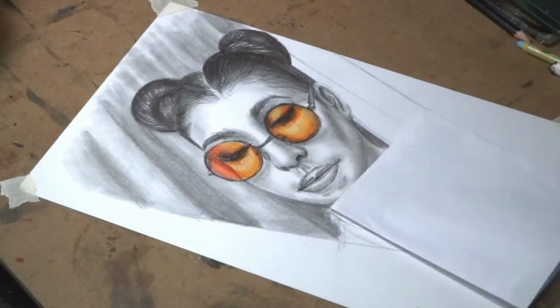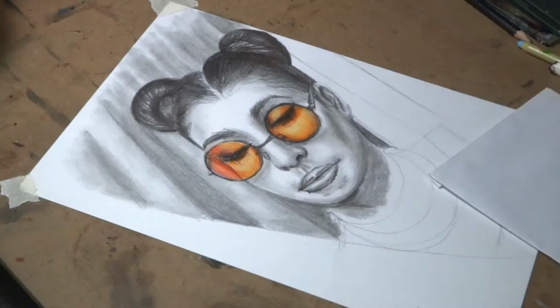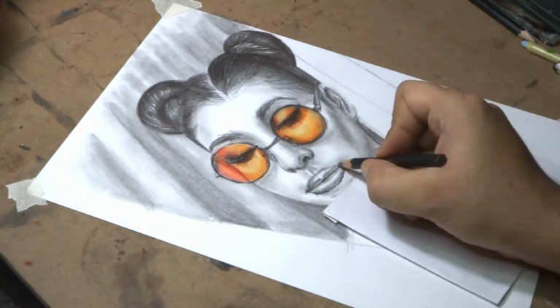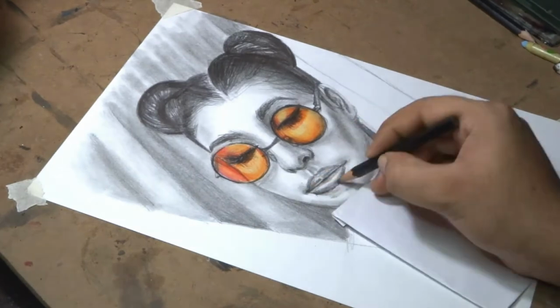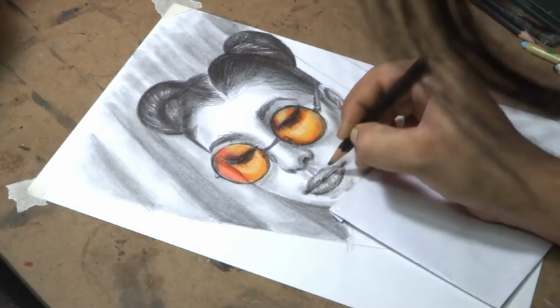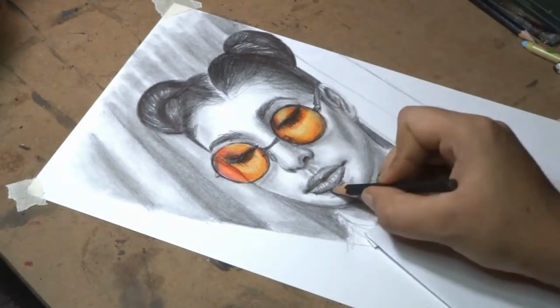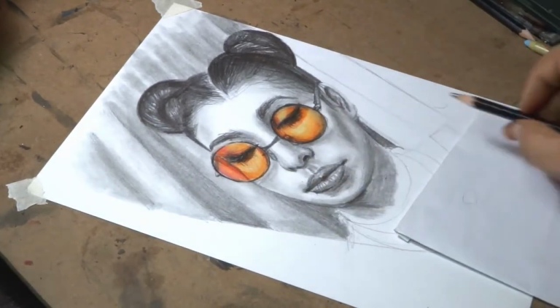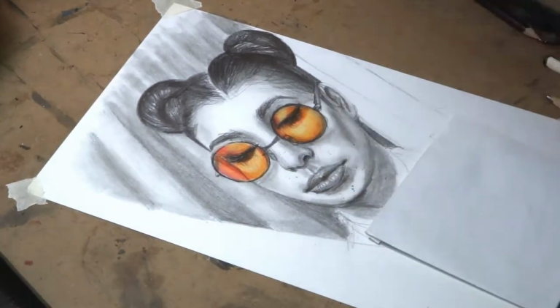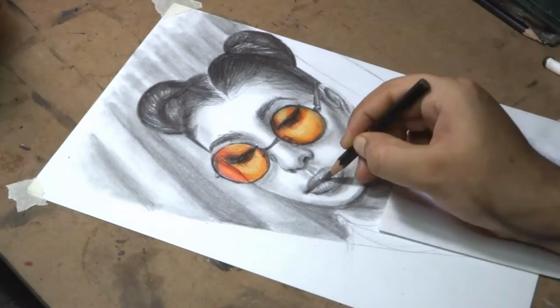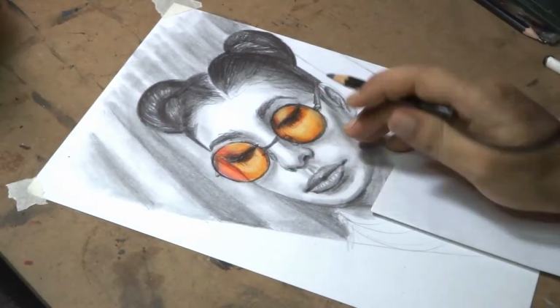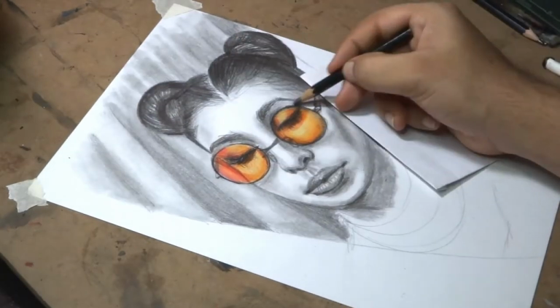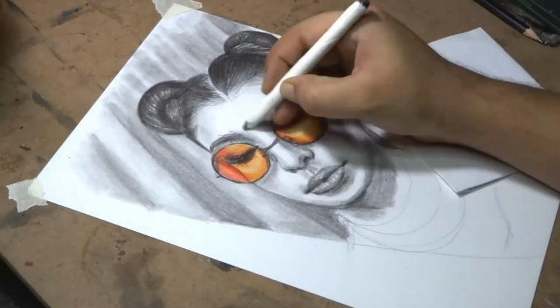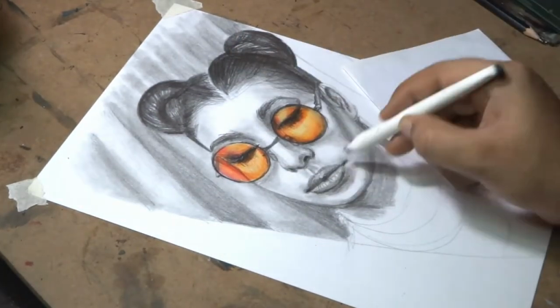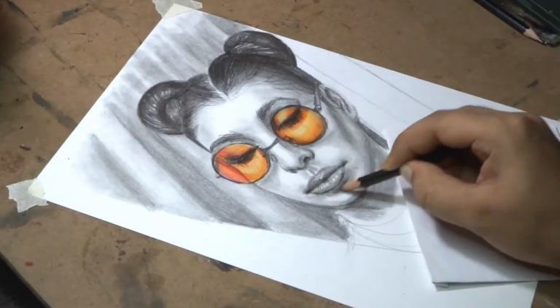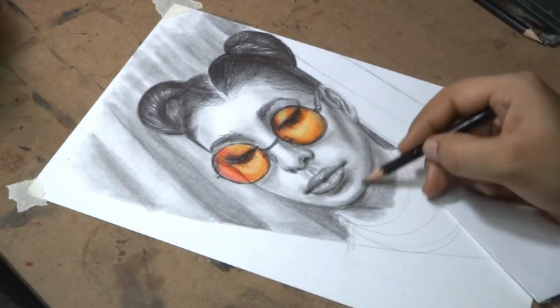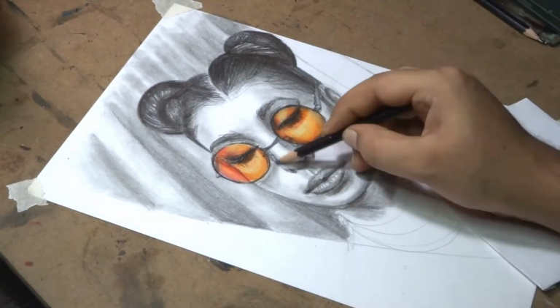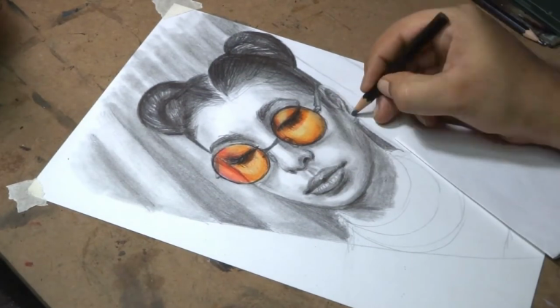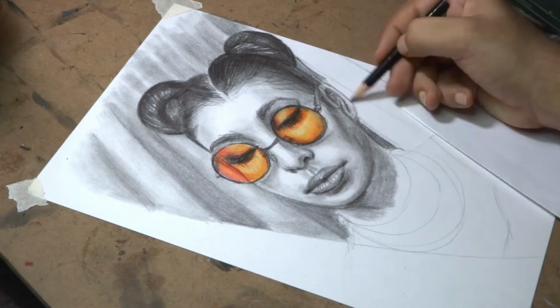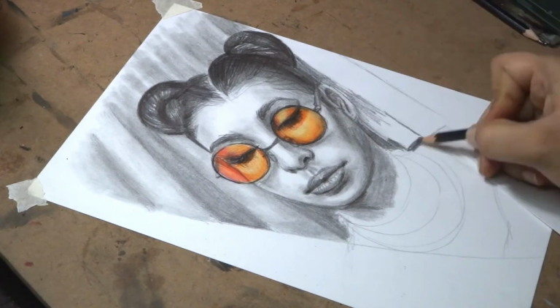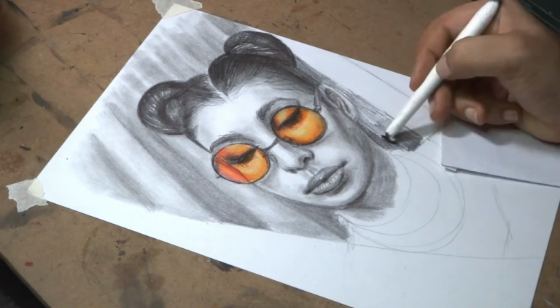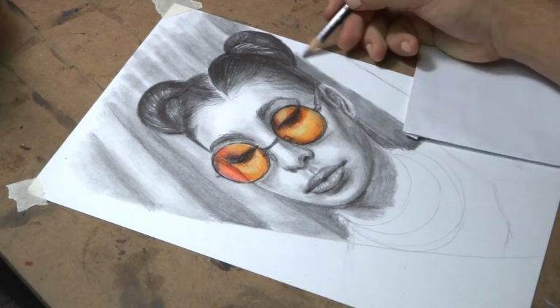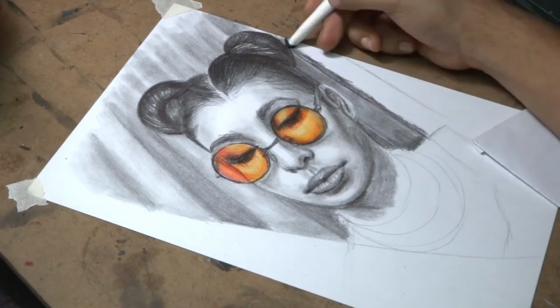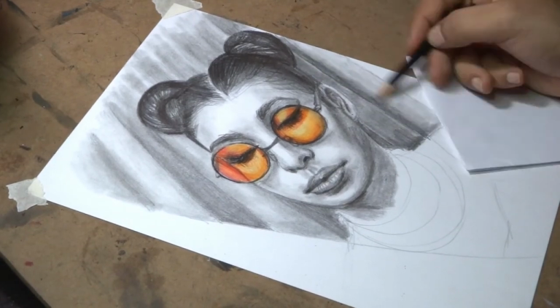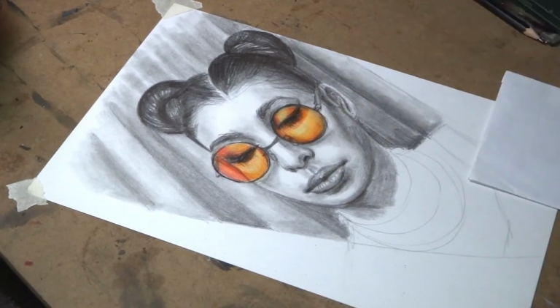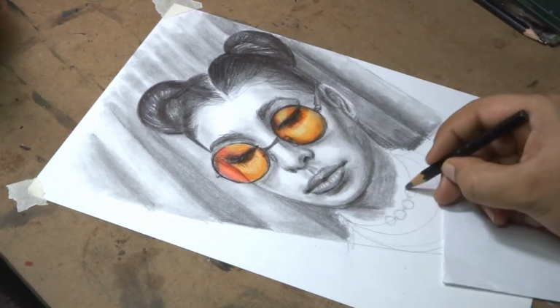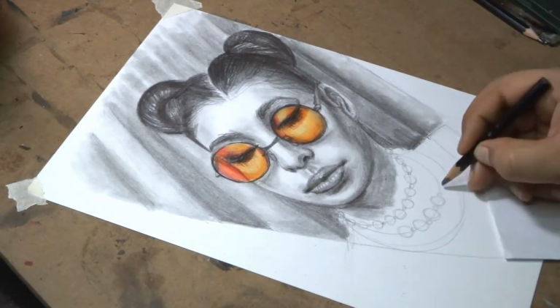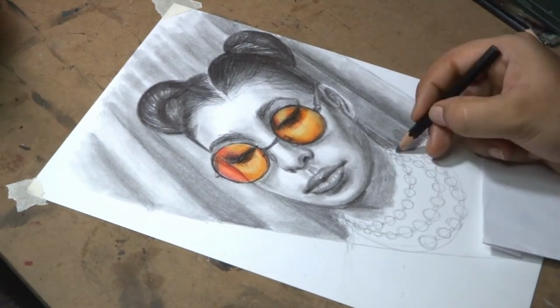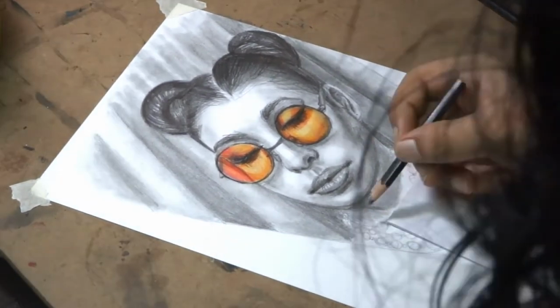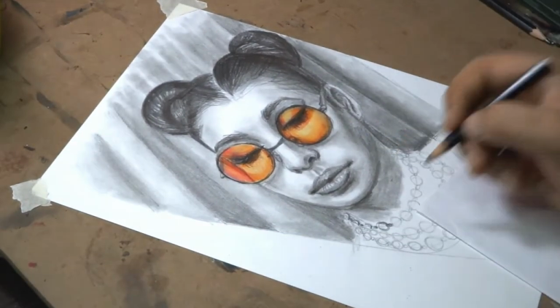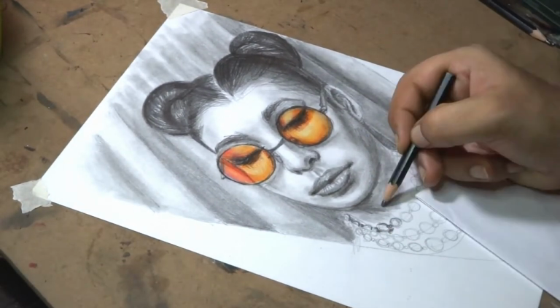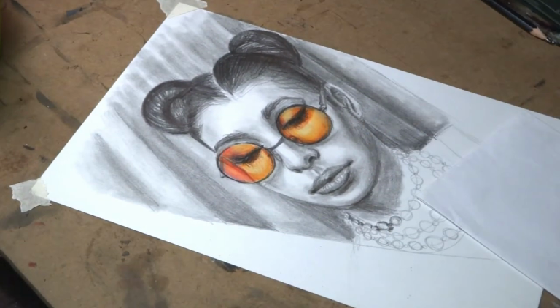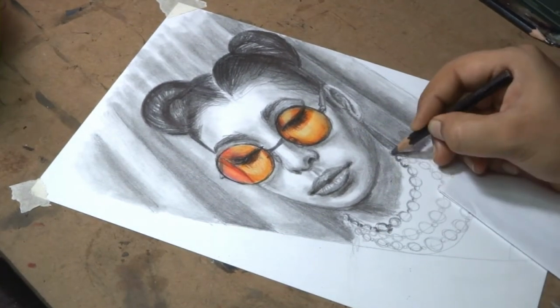If you want to give a dramatic look in your drawing or want to create more contrast, you can darken the dark portions in your drawing, but only the dark parts — don't touch the medium and light values.